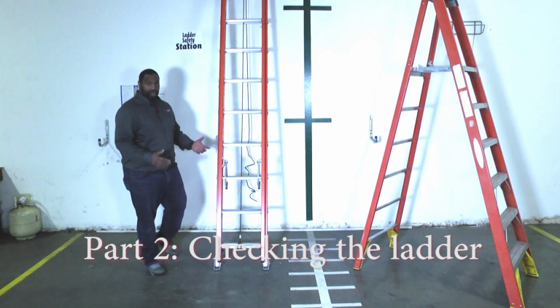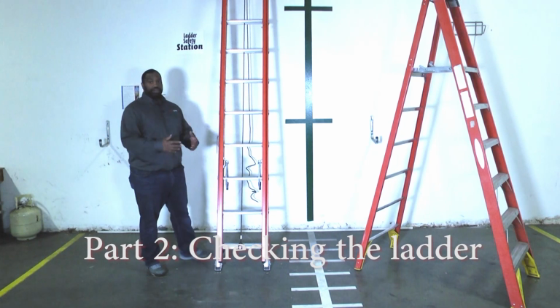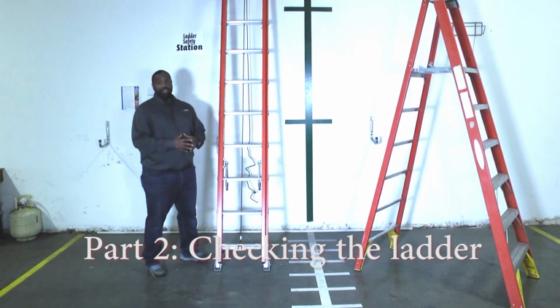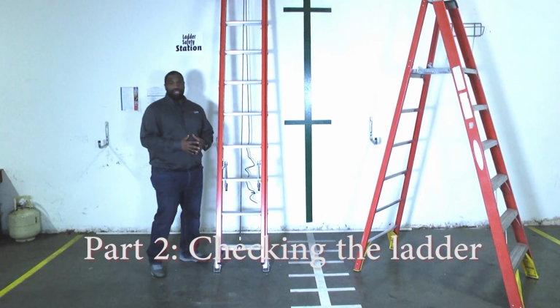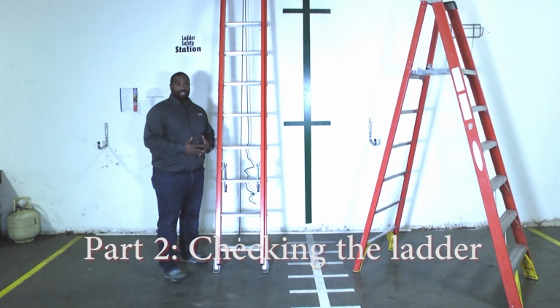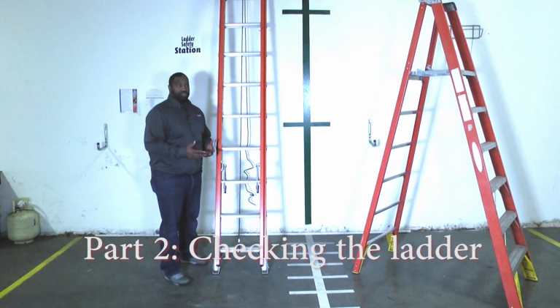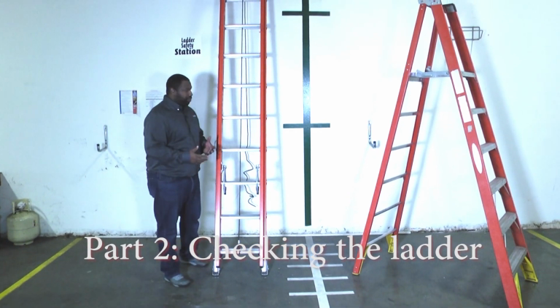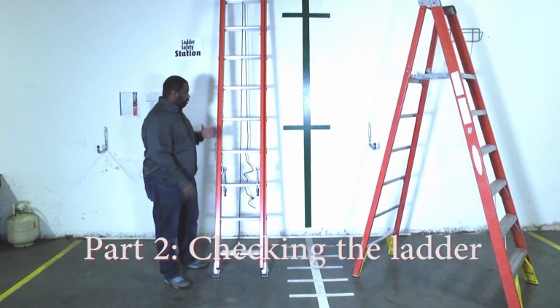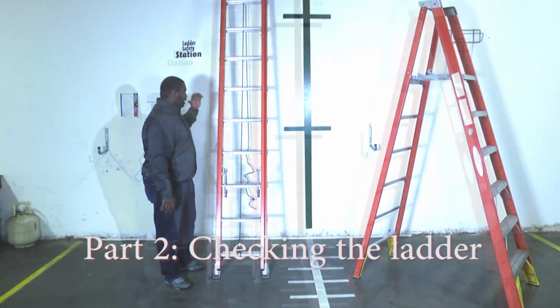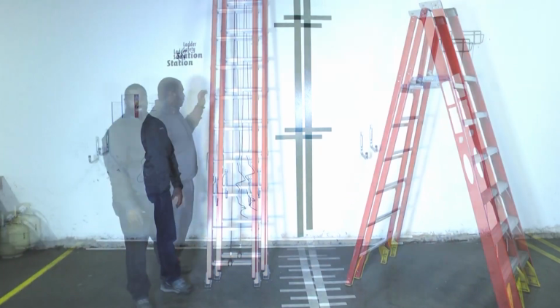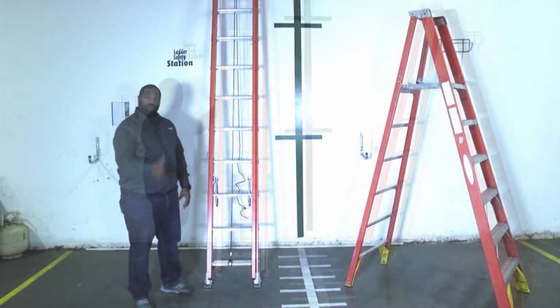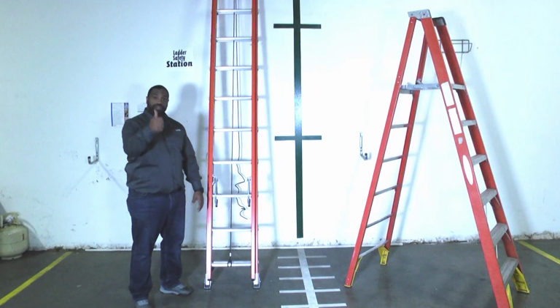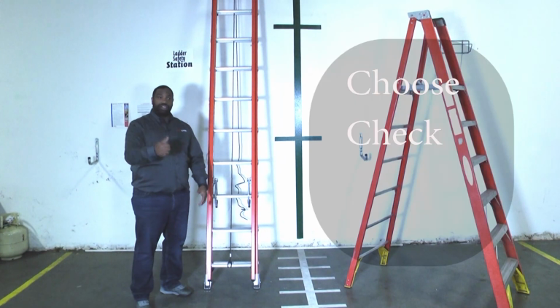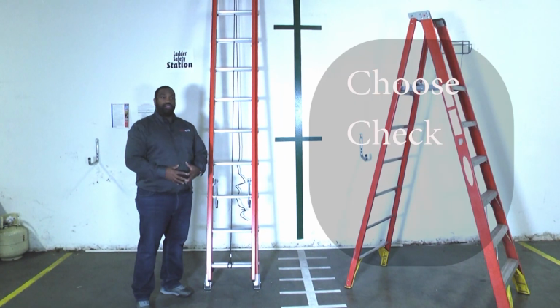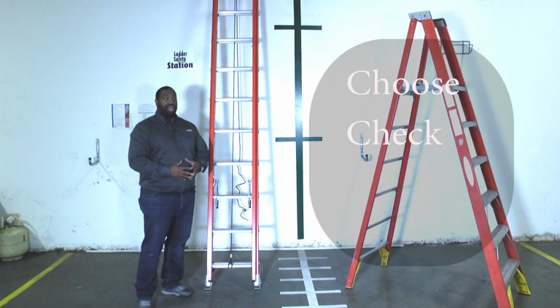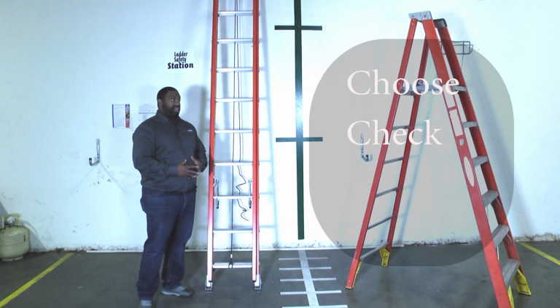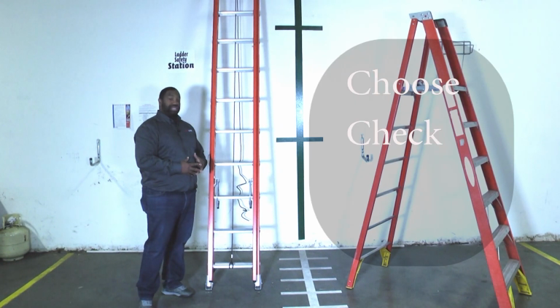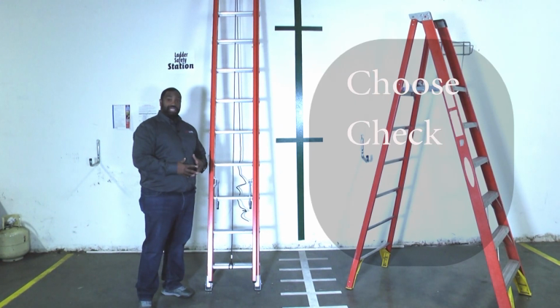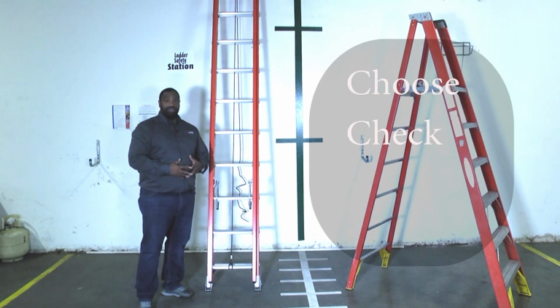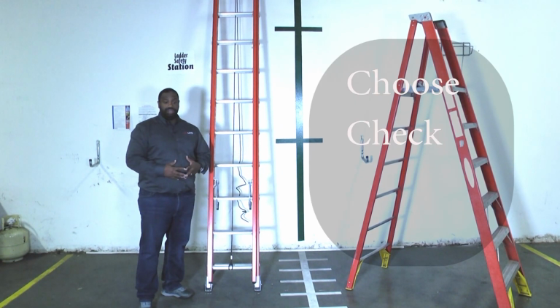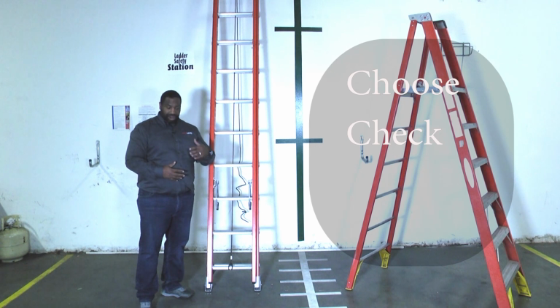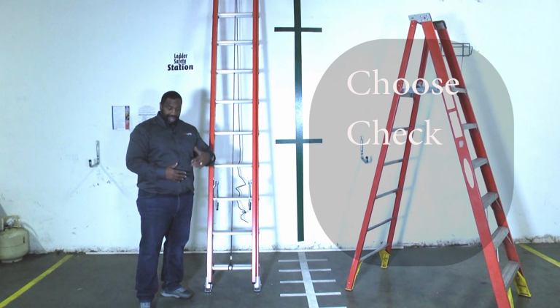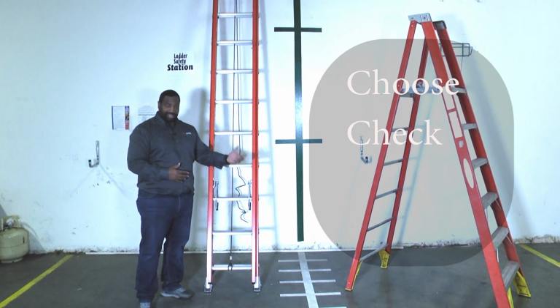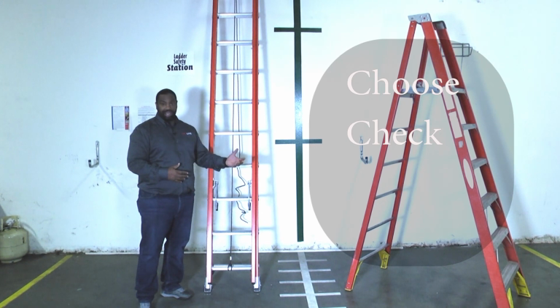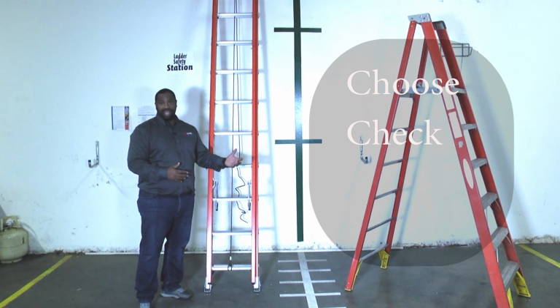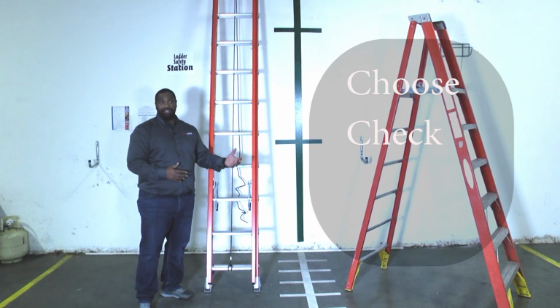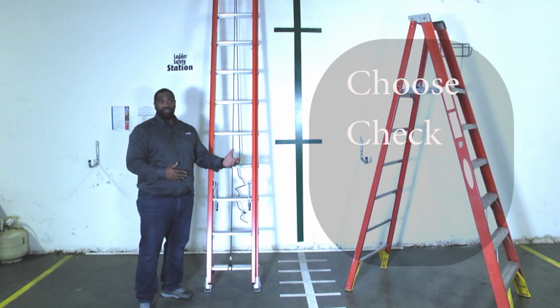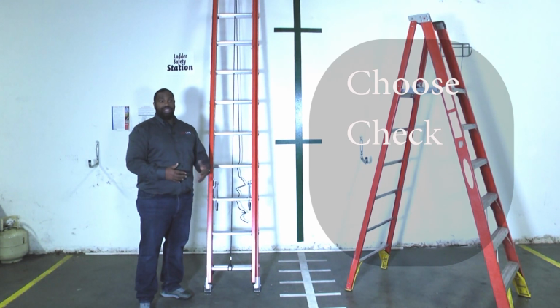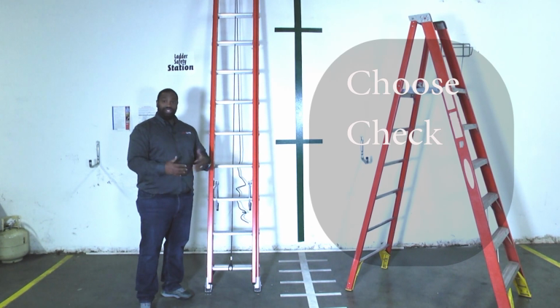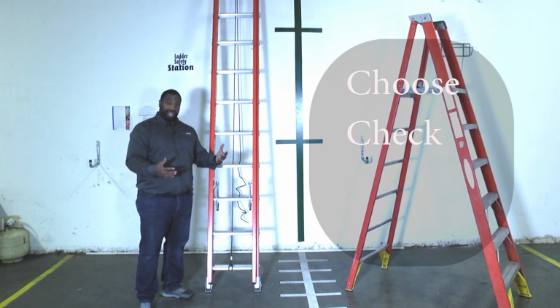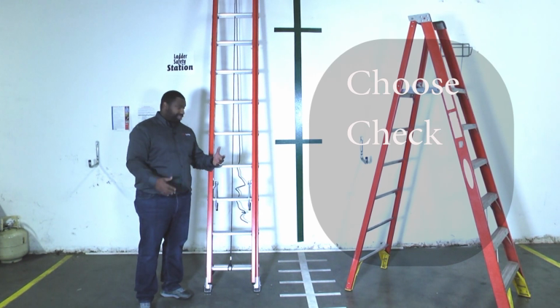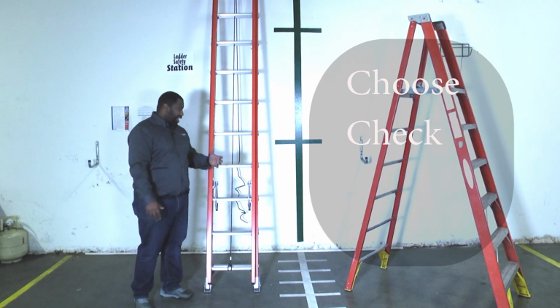Welcome to another edition of Toolbox Tuesday. Once we figure out the ladder that we need, the very next thing we have to do is check out the ladder.